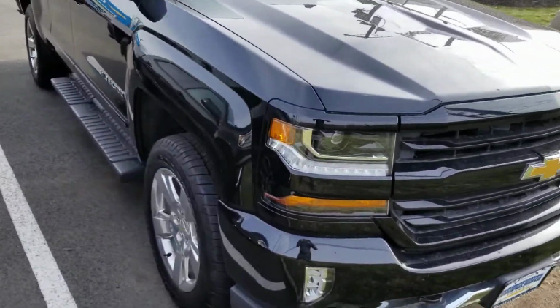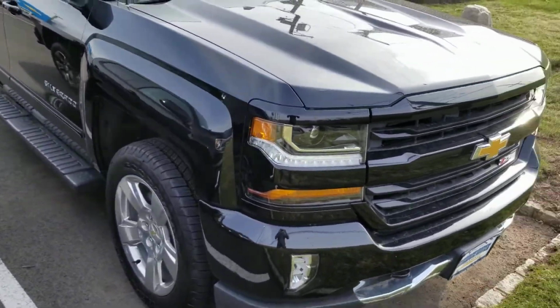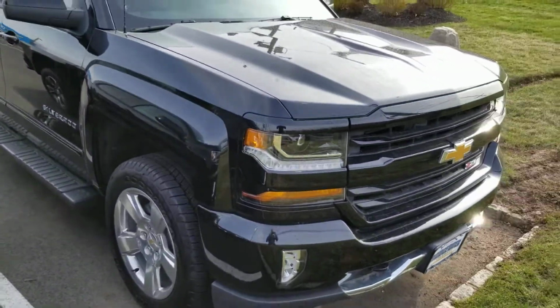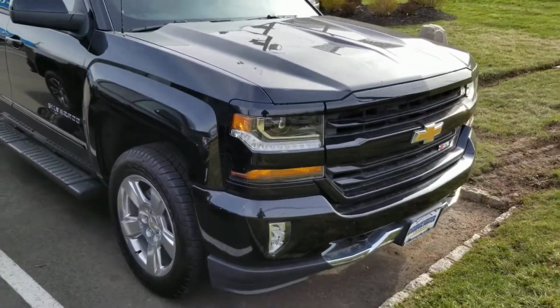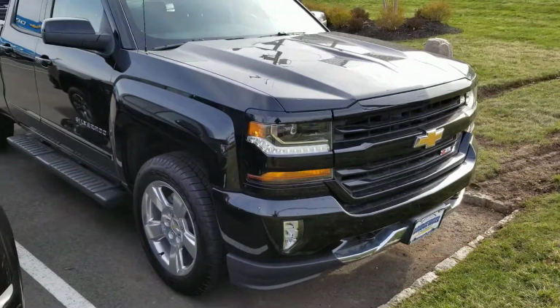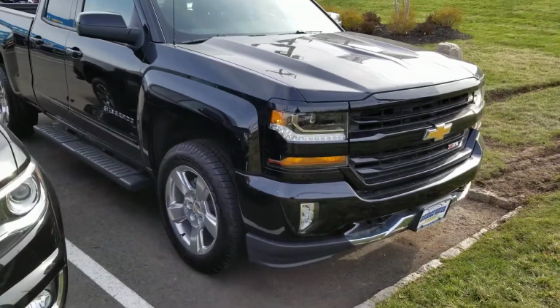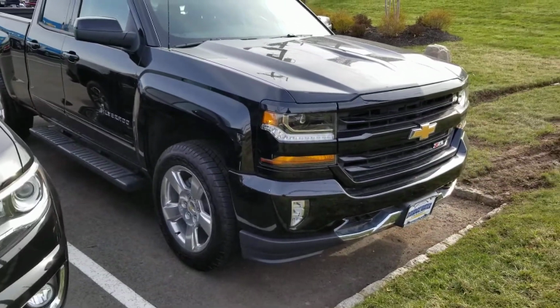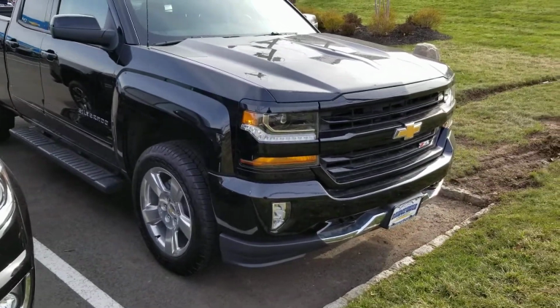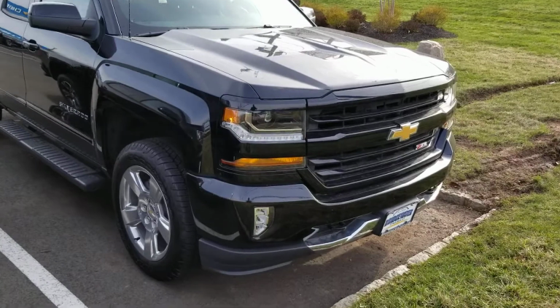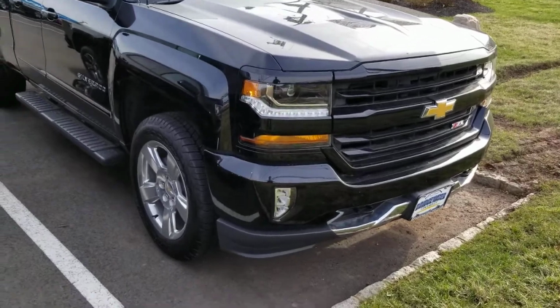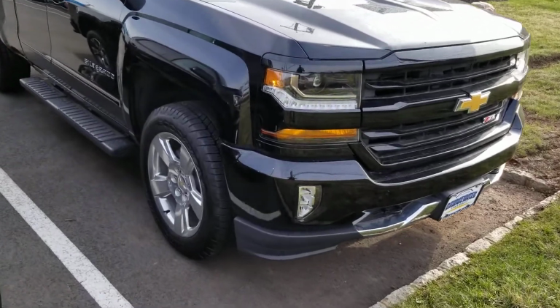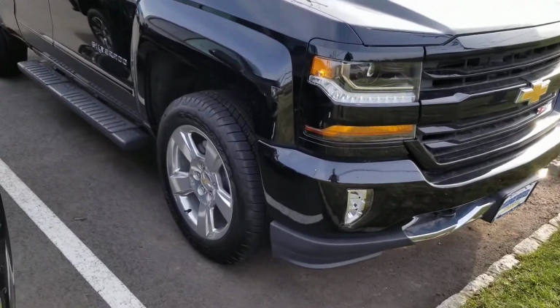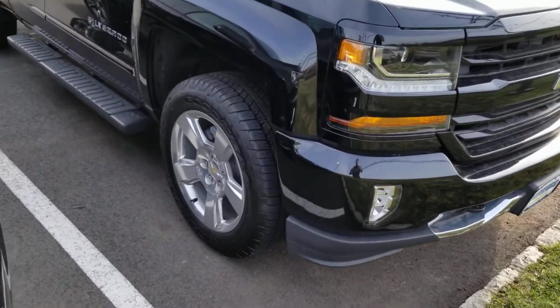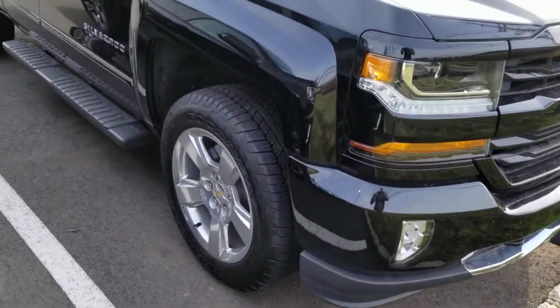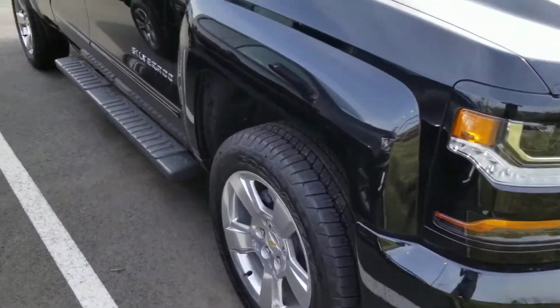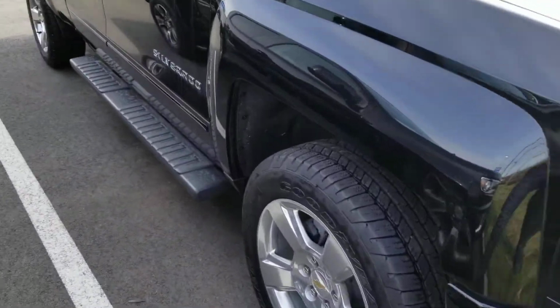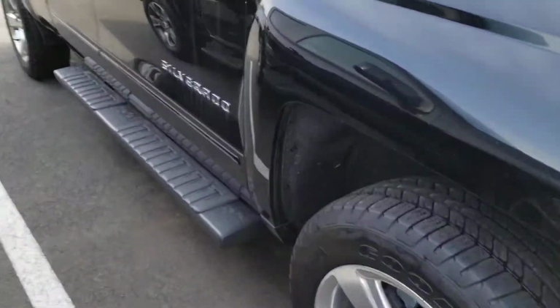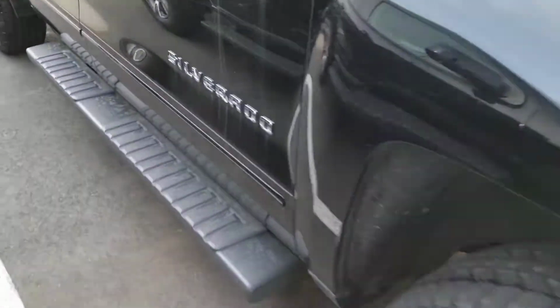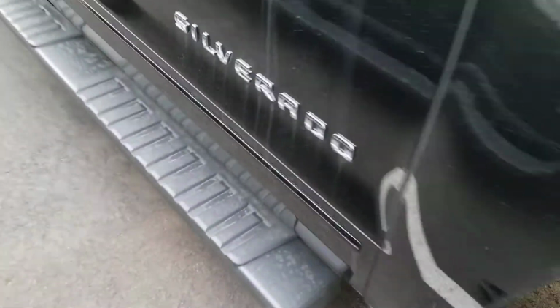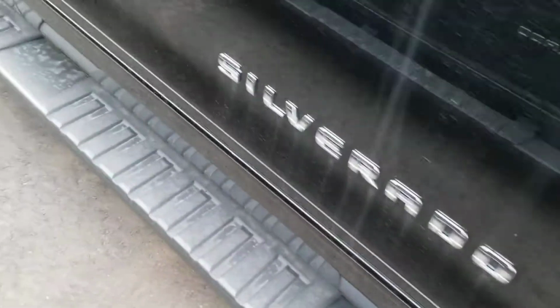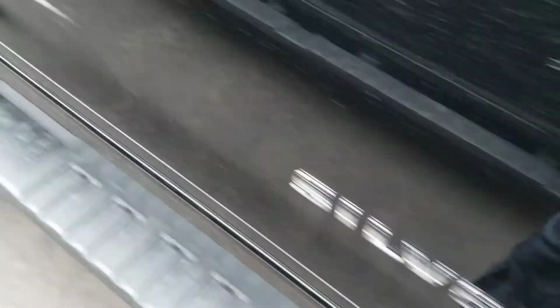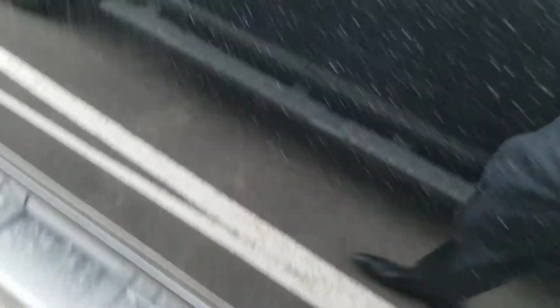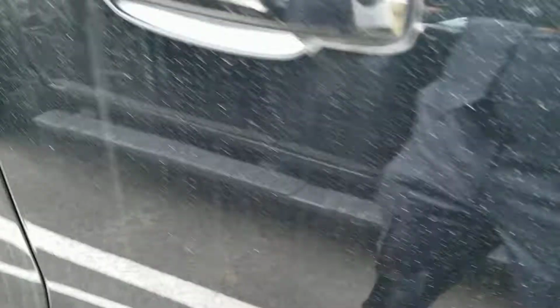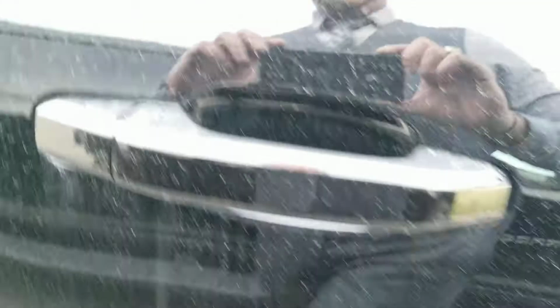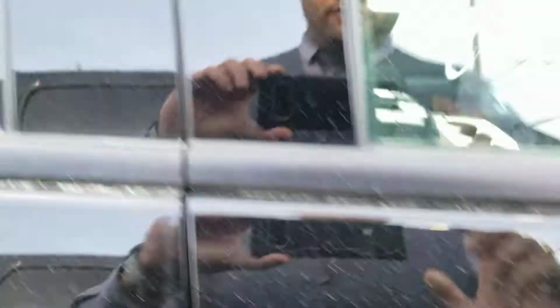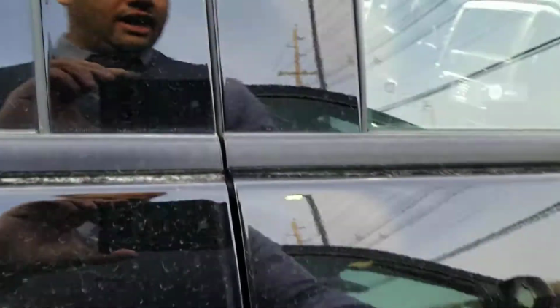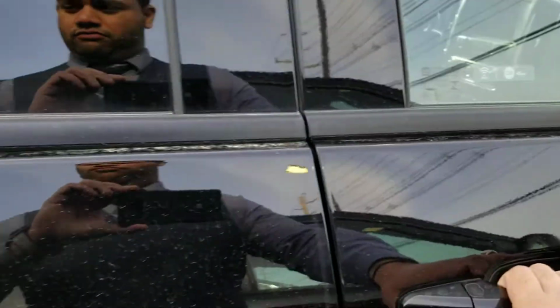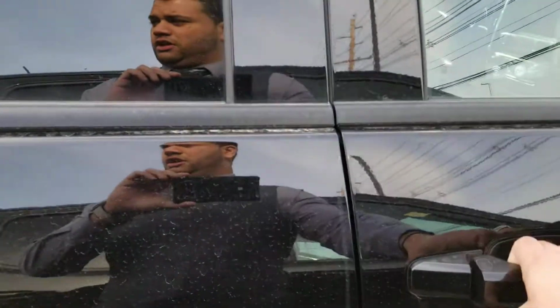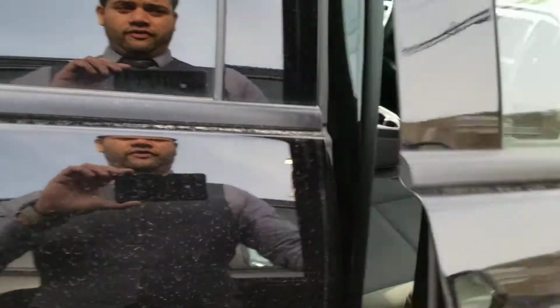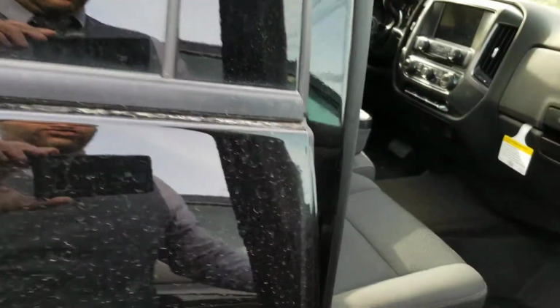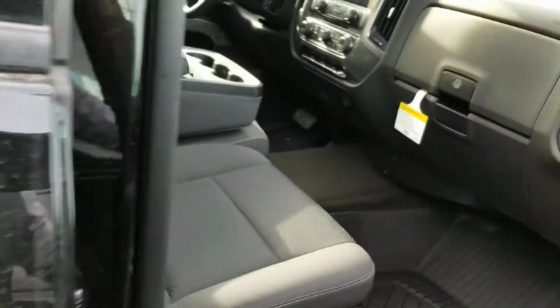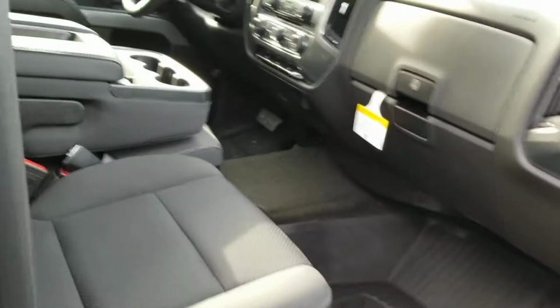Now, this truck is very well equipped. As you'll see on the side, you'll have some chrome wheels and nice black running boards. I really like the look of this vehicle — it's really nice.